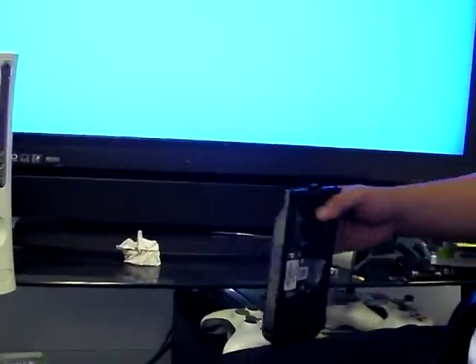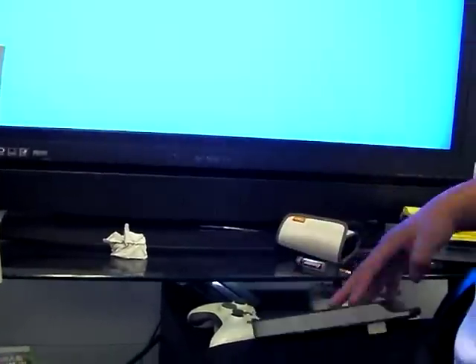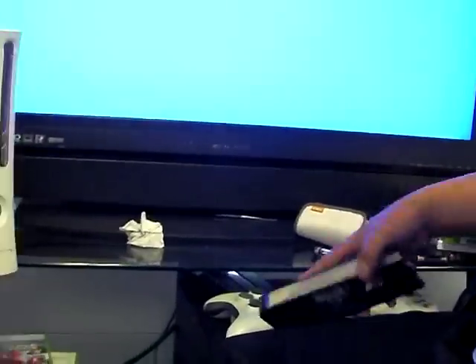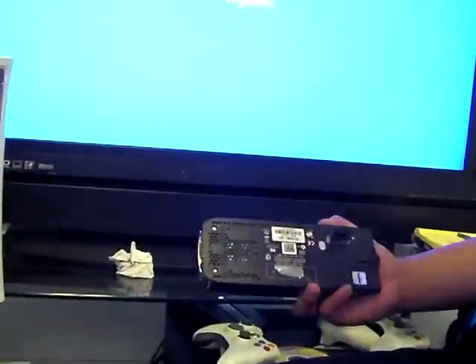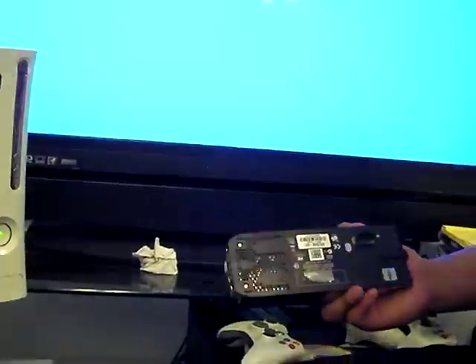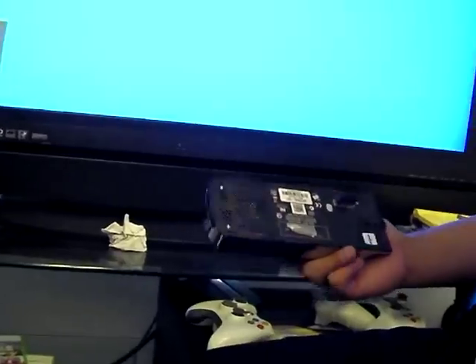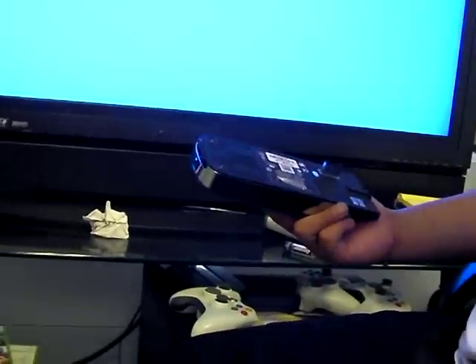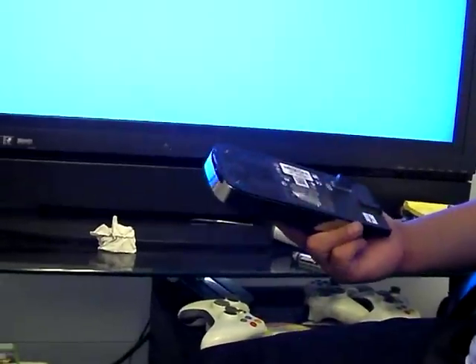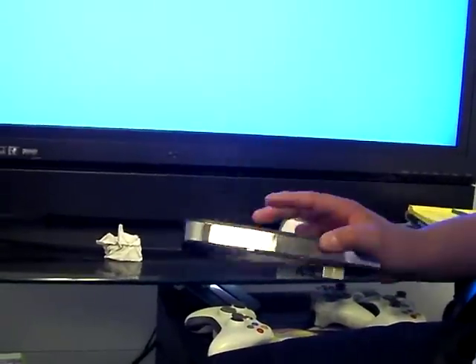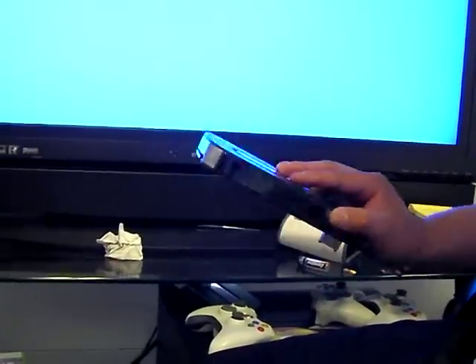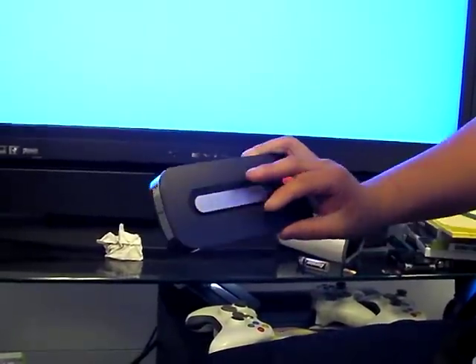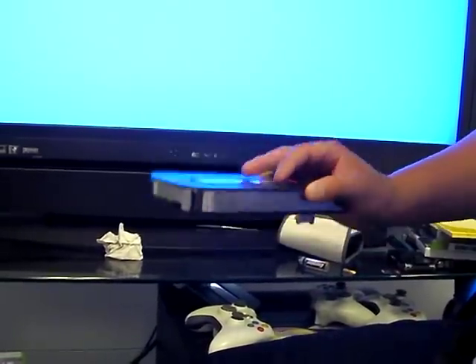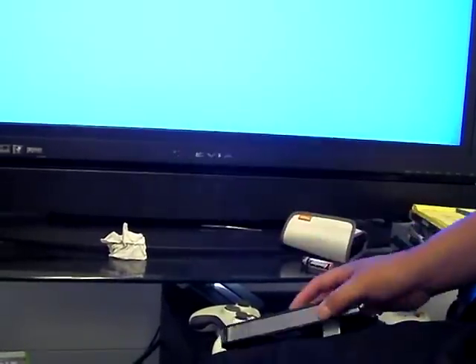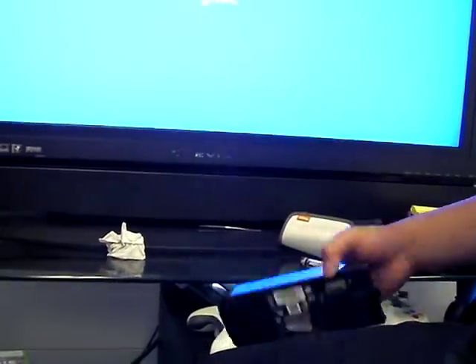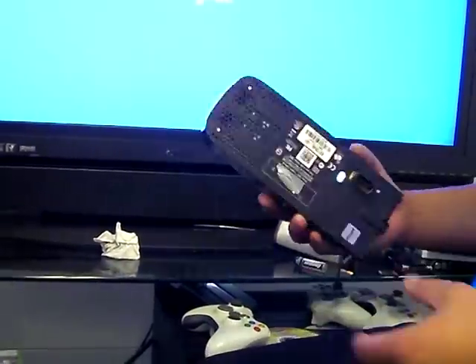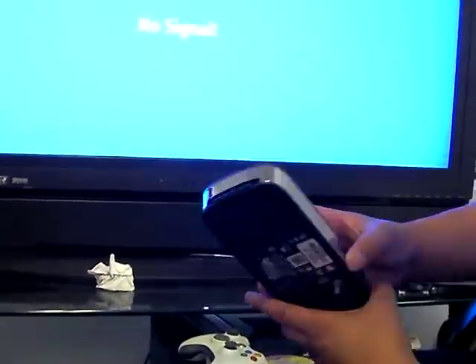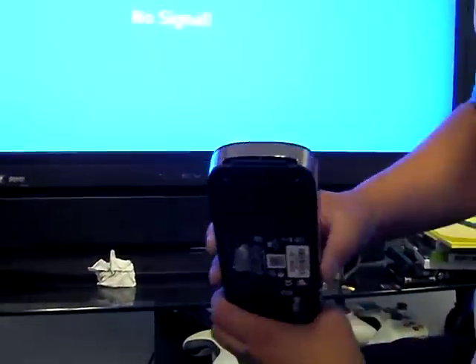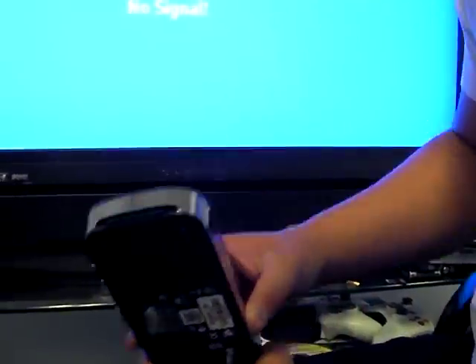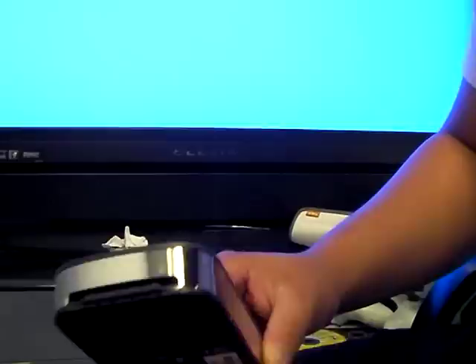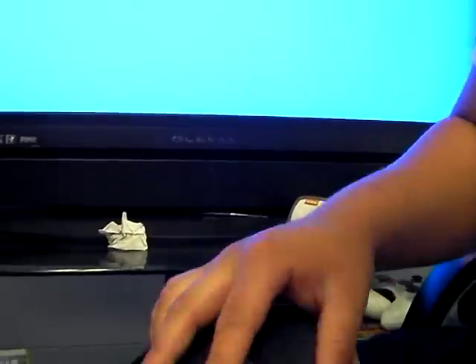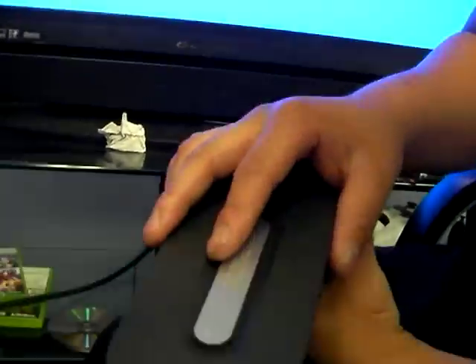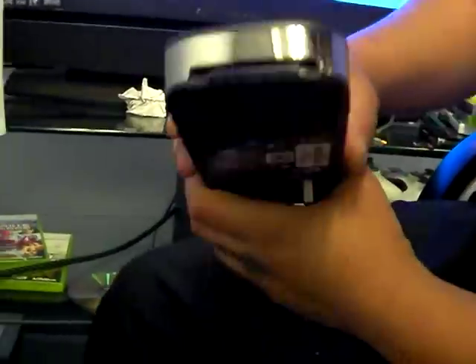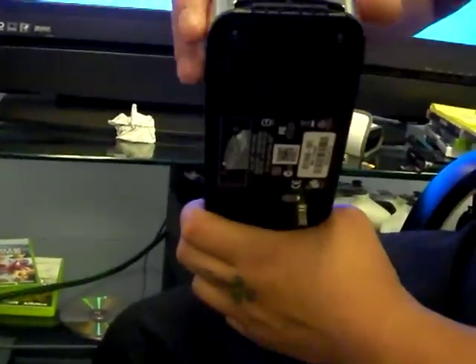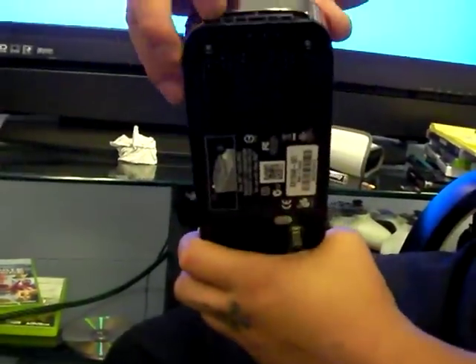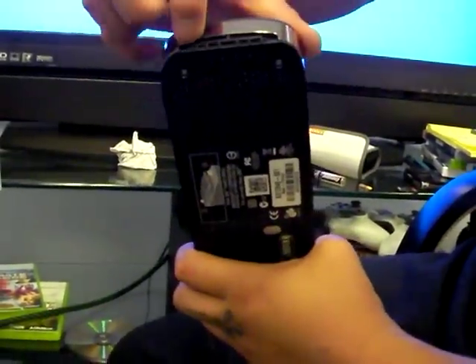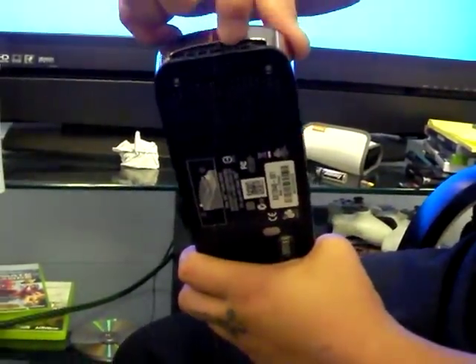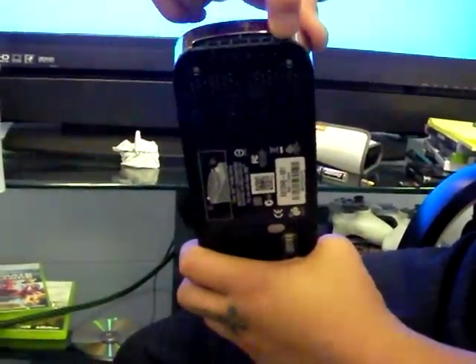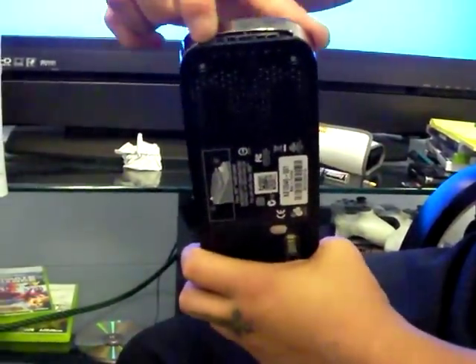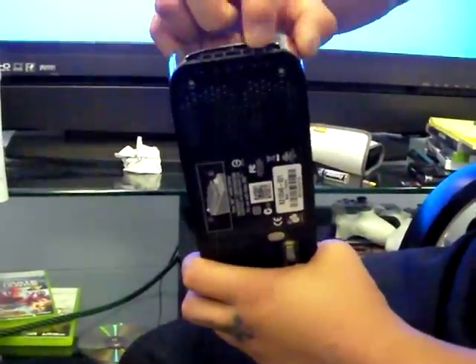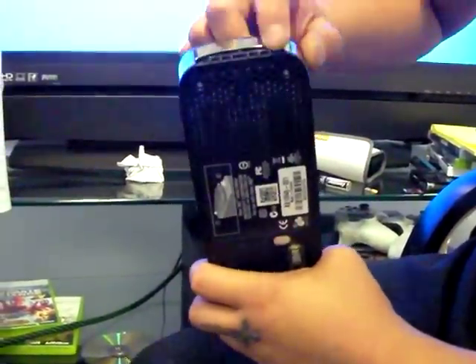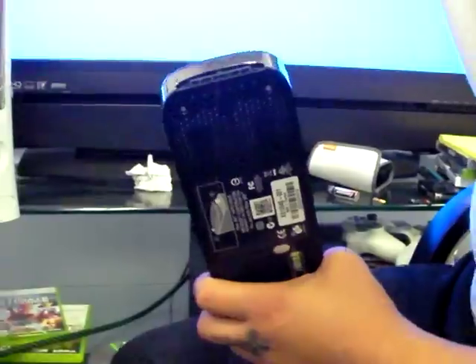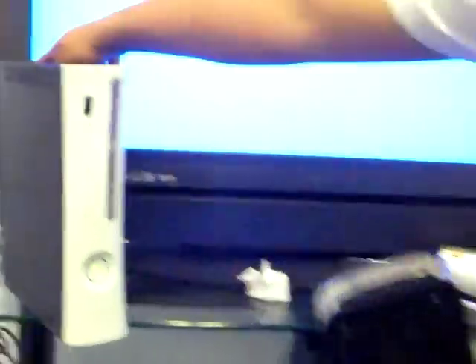This video will show you how to properly attach your hard drive to your Xbox console. If you look at the back of the hard drive right here, it has this groove which hooks on to the back of the Xbox console.